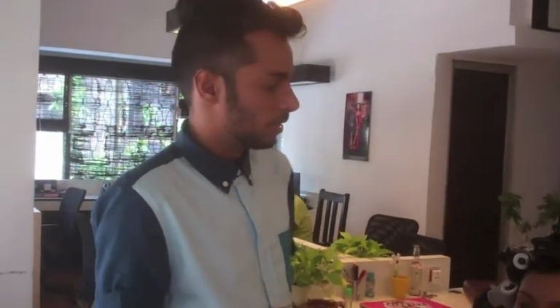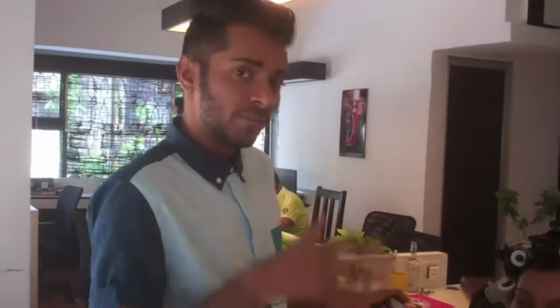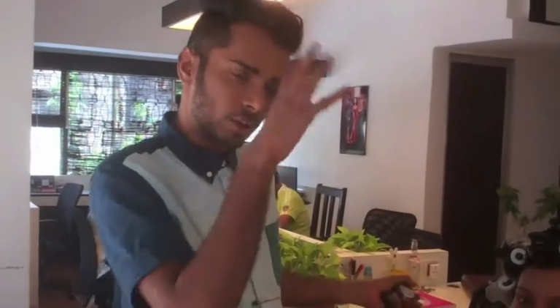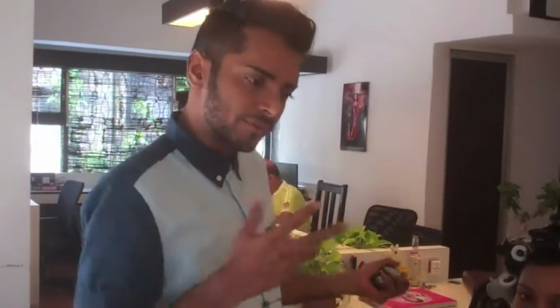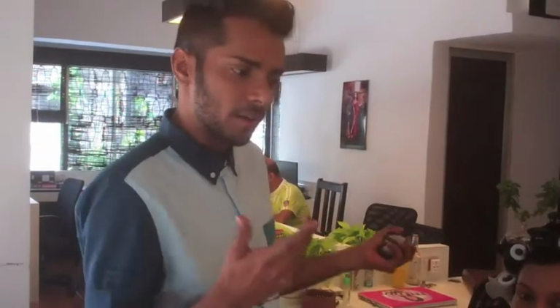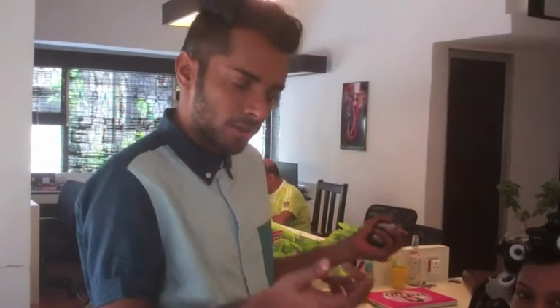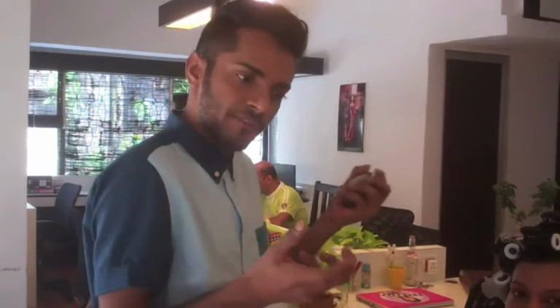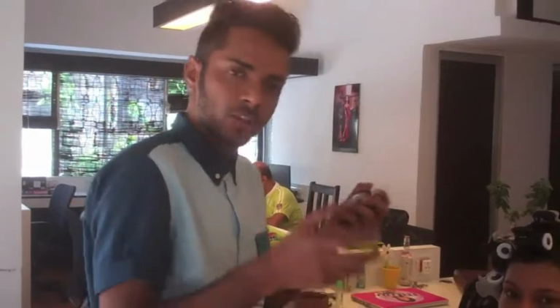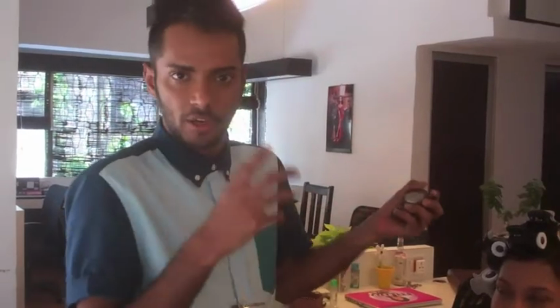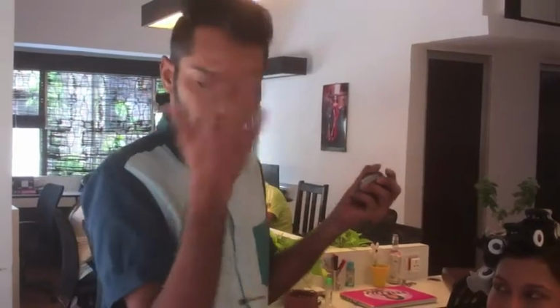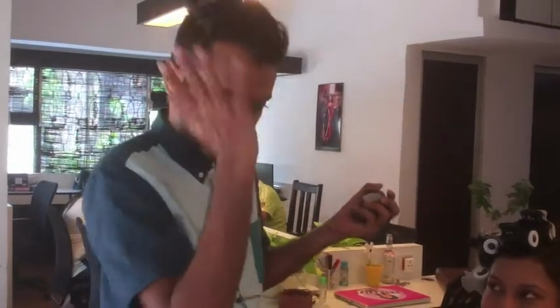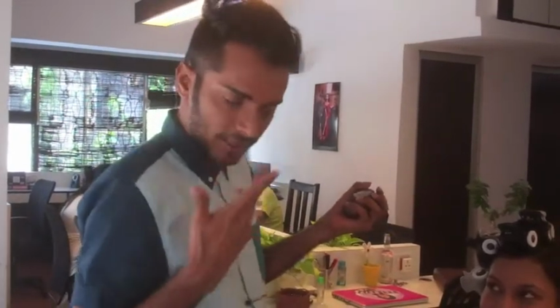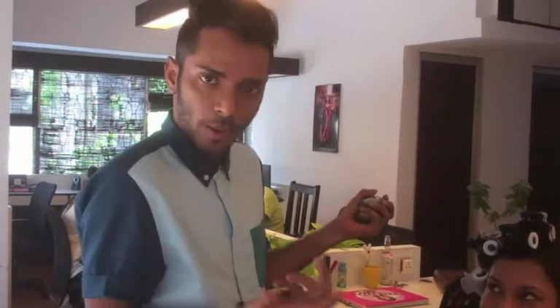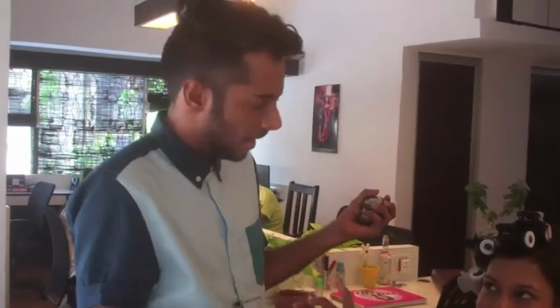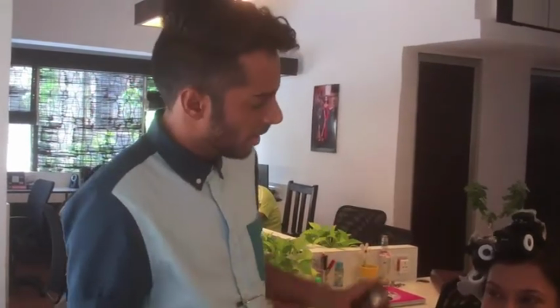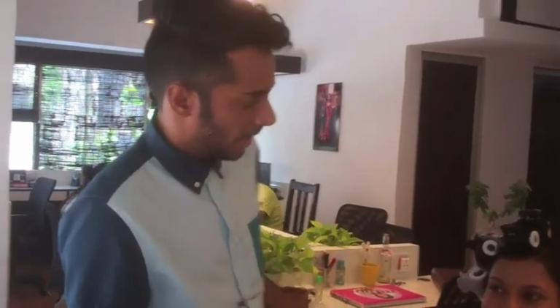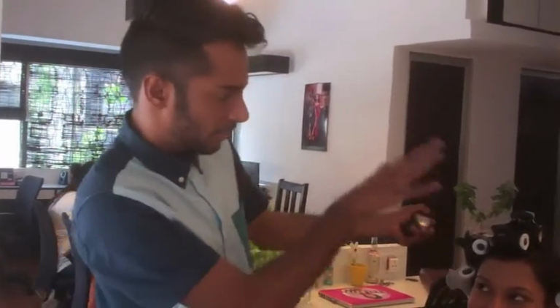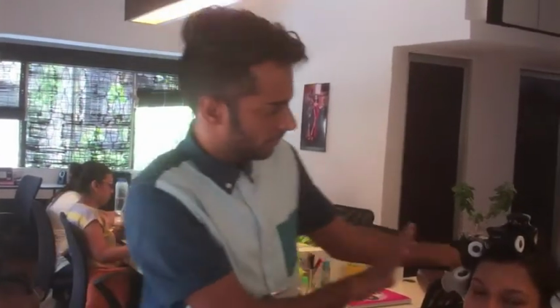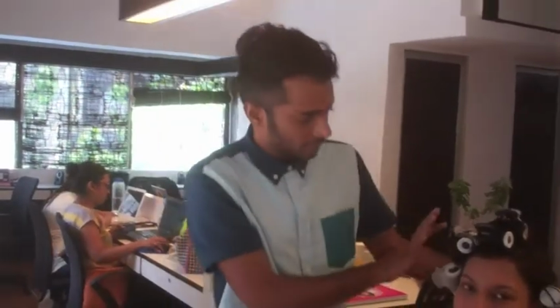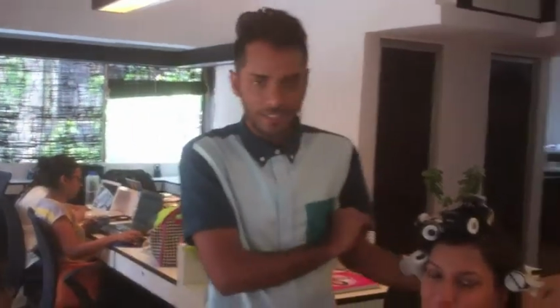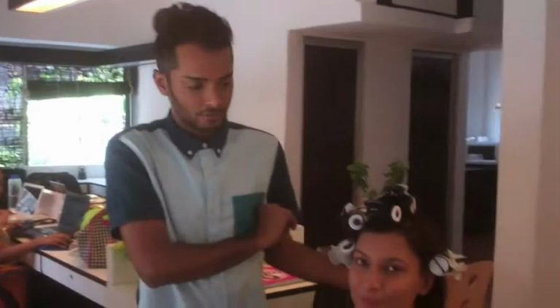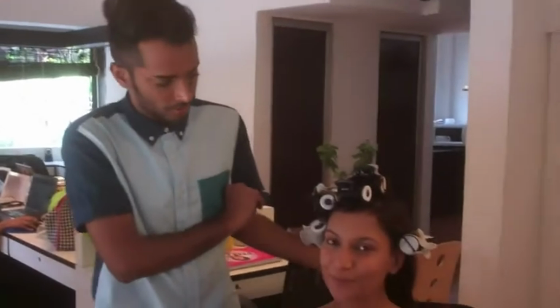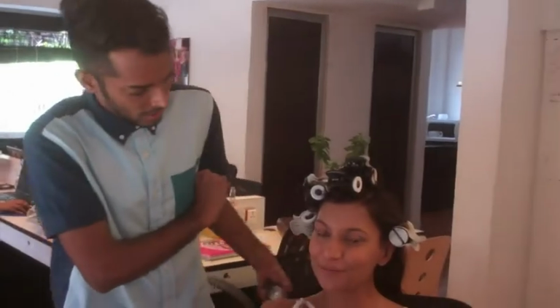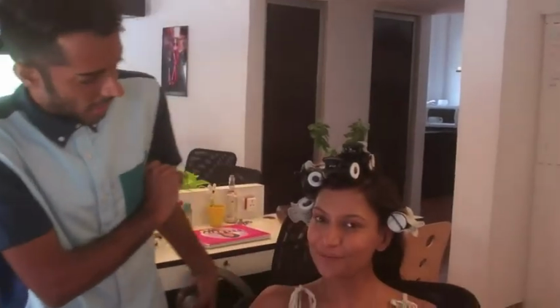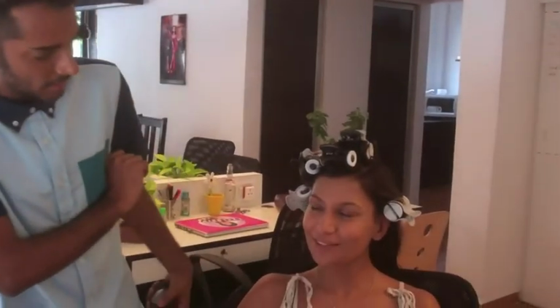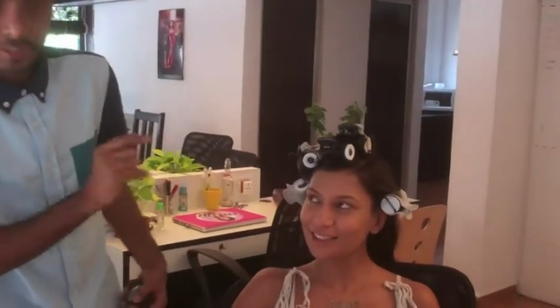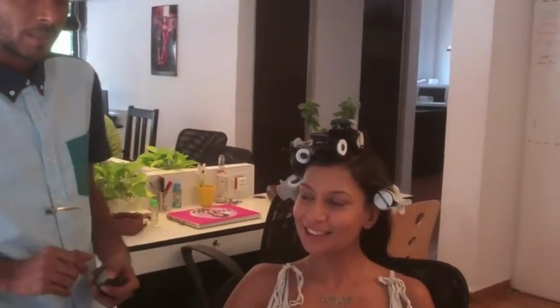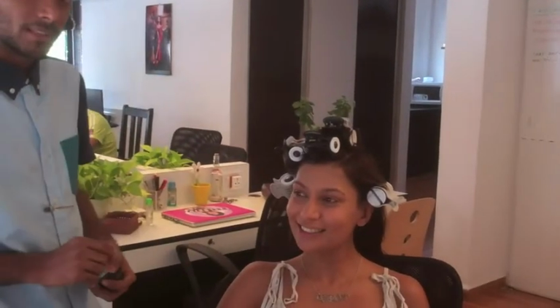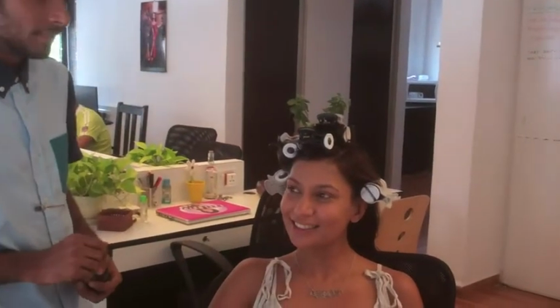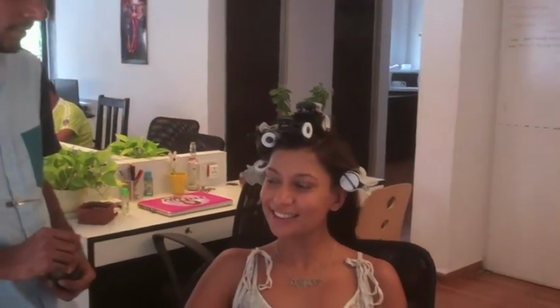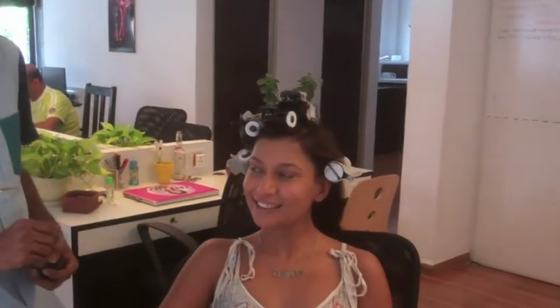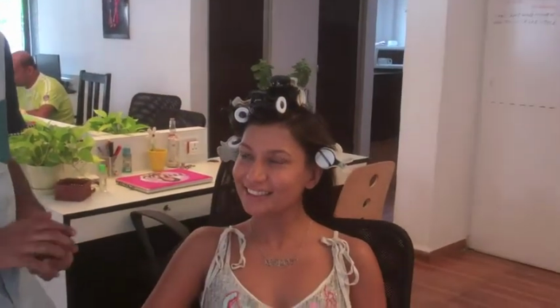So we're going for that sort of modern version of the Veronica Lake side-swept hair. We've put Malini in these rollers and I'm going to start with her base and we'll take it from there.